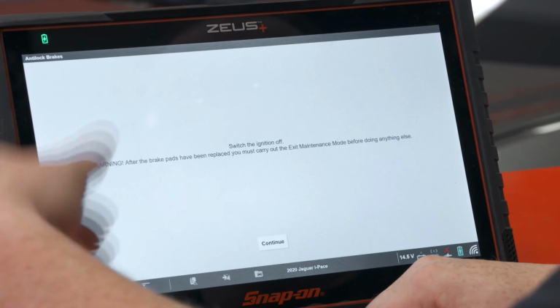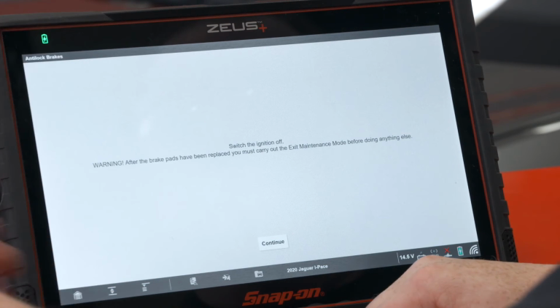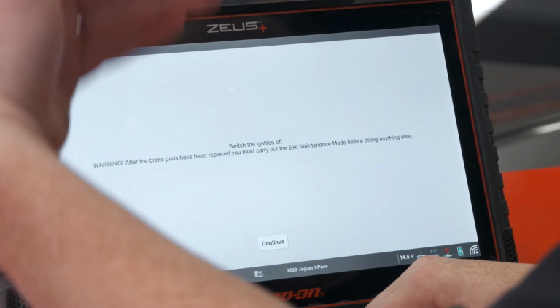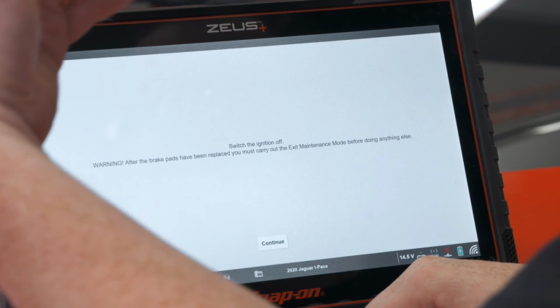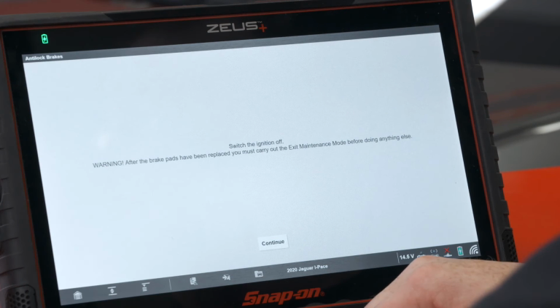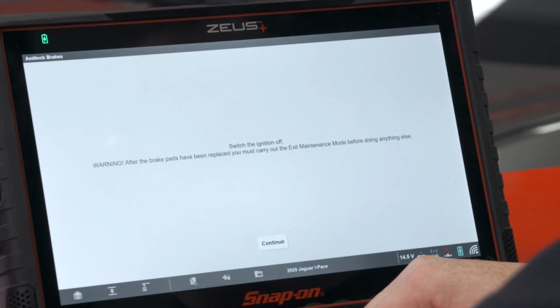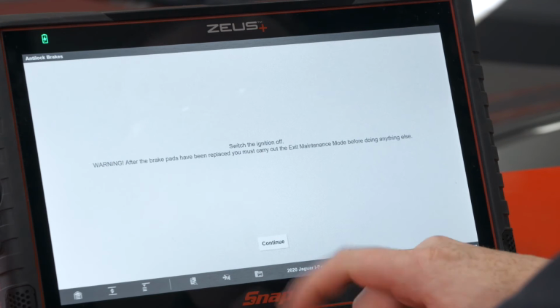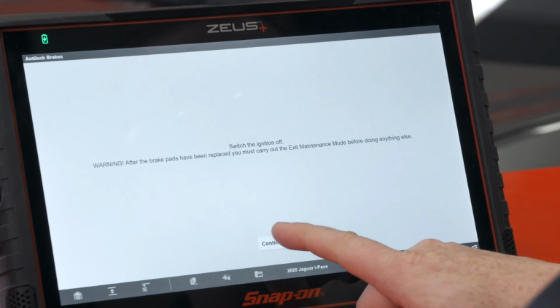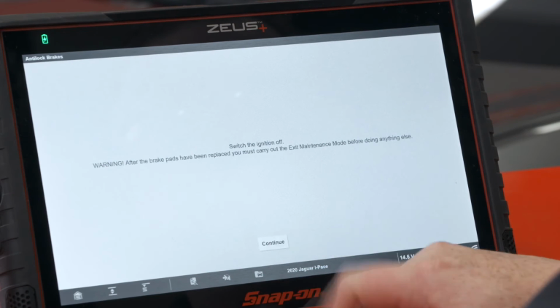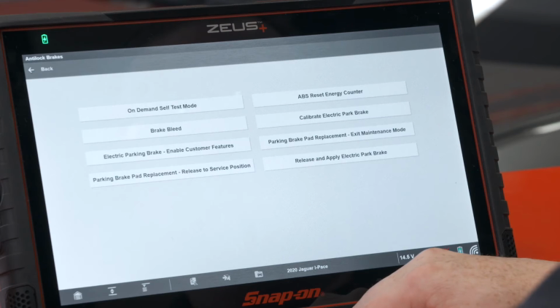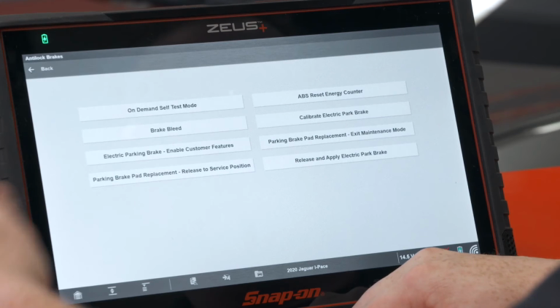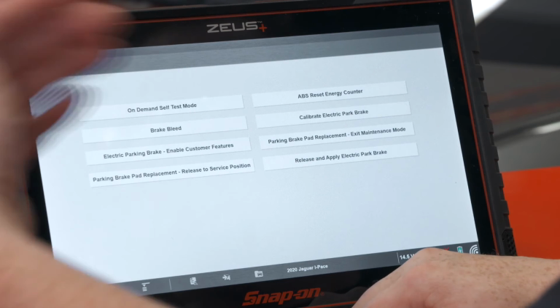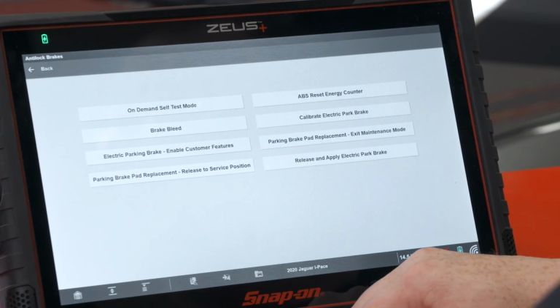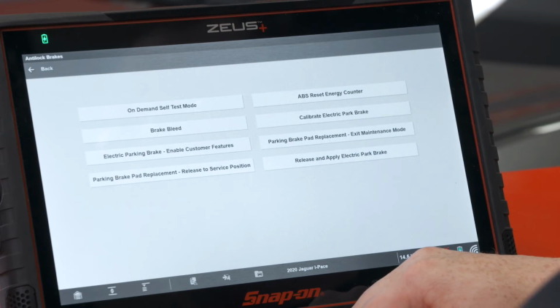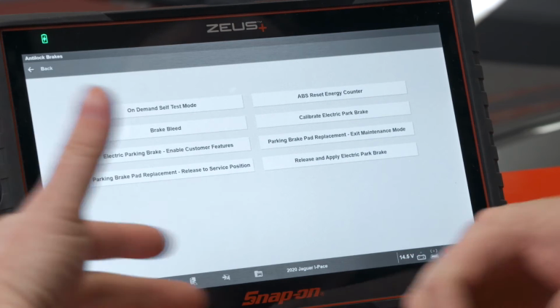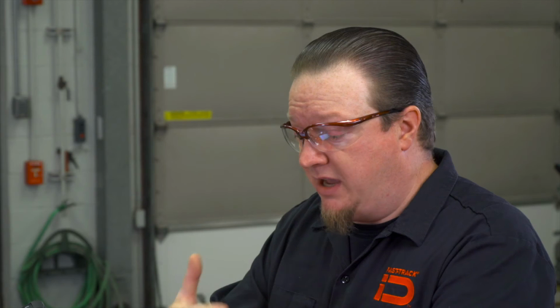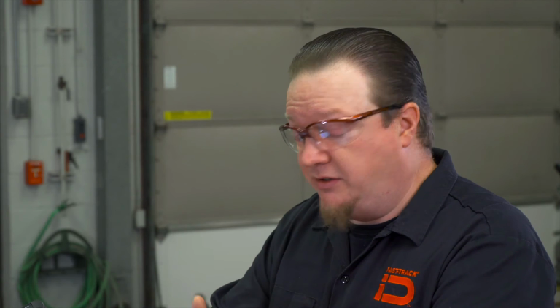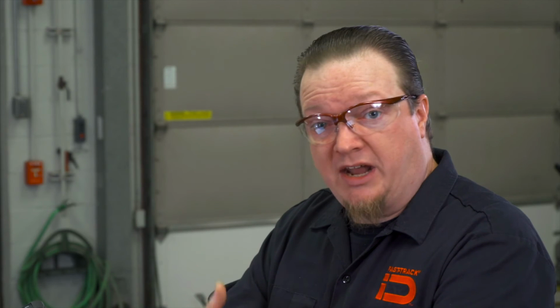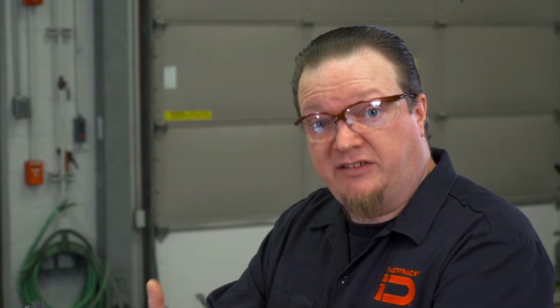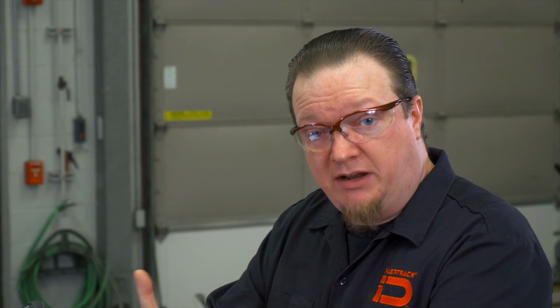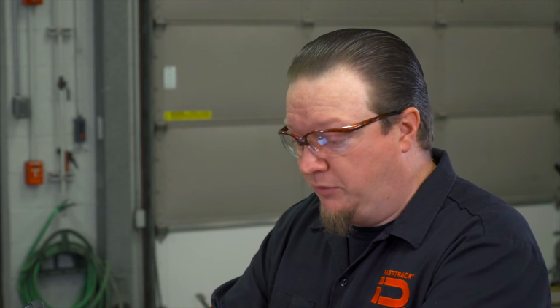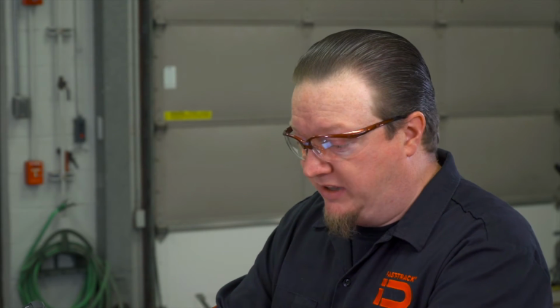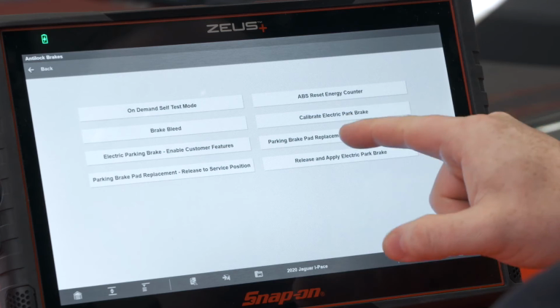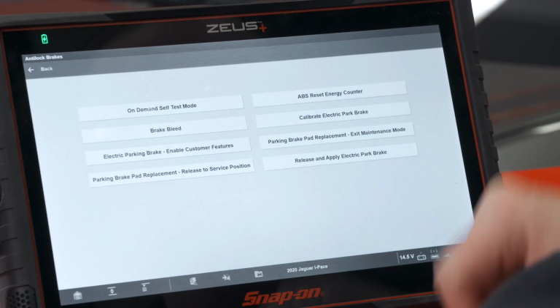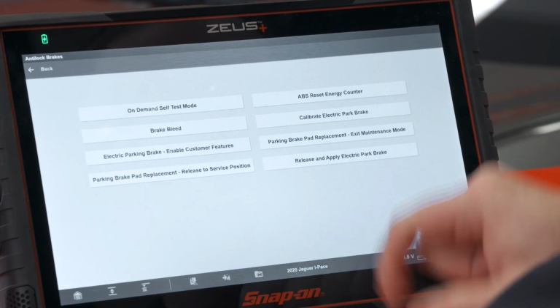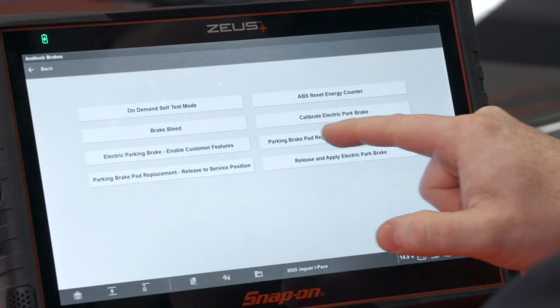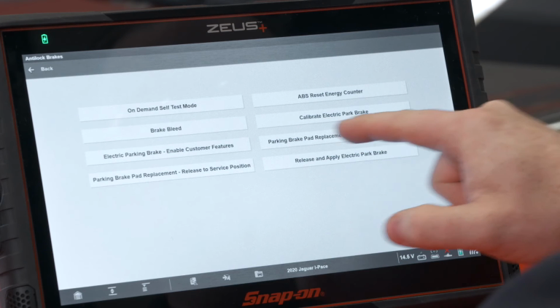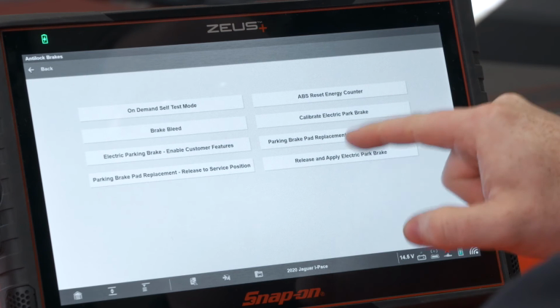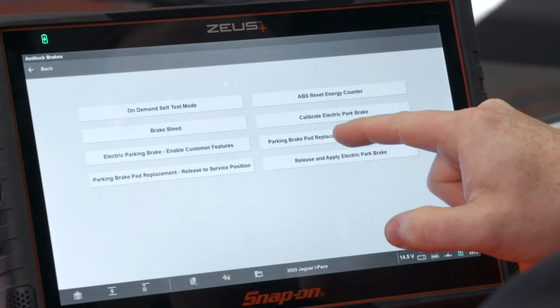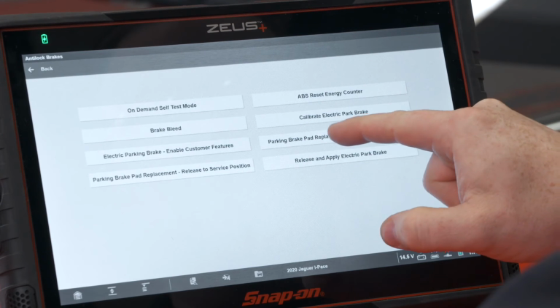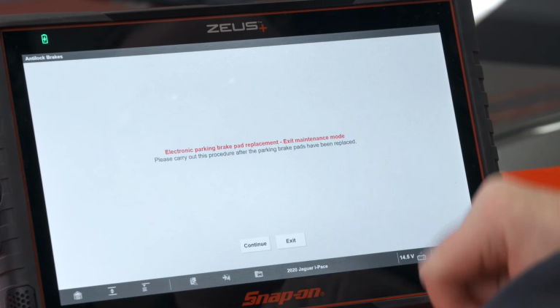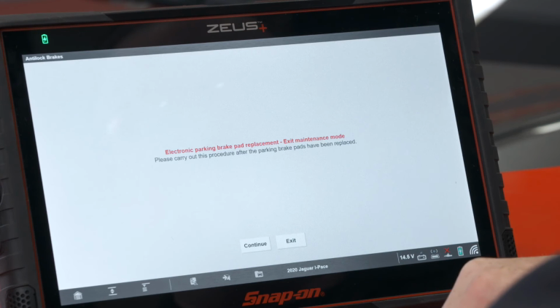Then we would replace the brake pads. After we're done replacing the brake pads we now need to do that exit maintenance mode — so that's right up here in this section: 'Parking brake pad replacement exit.'